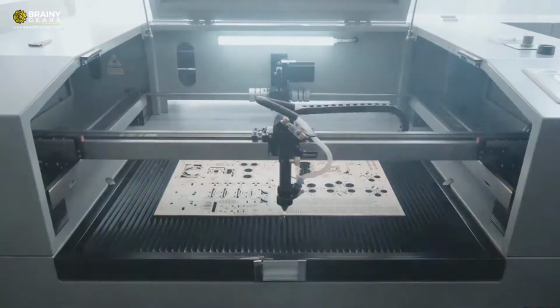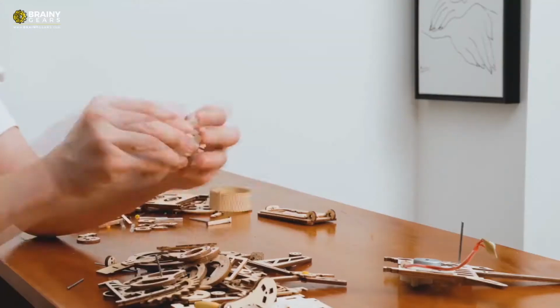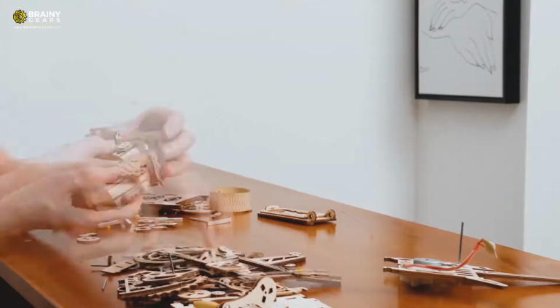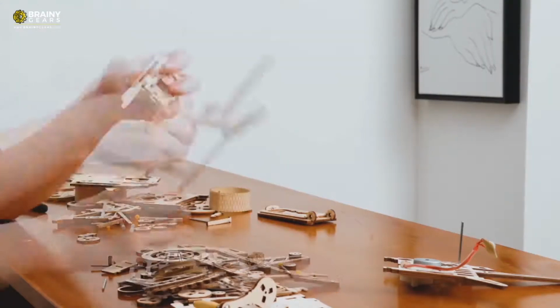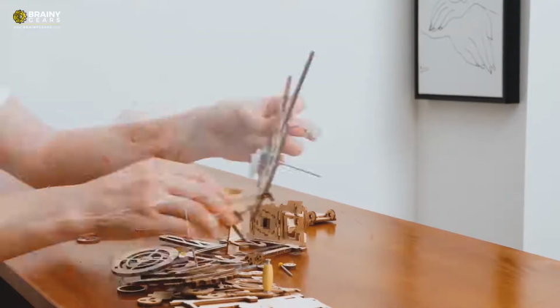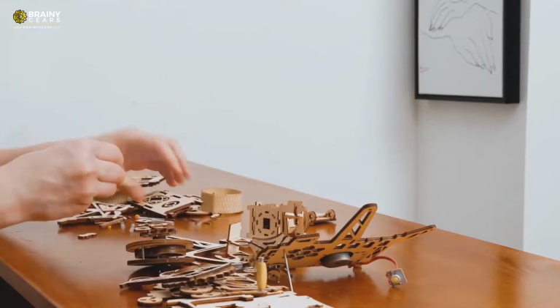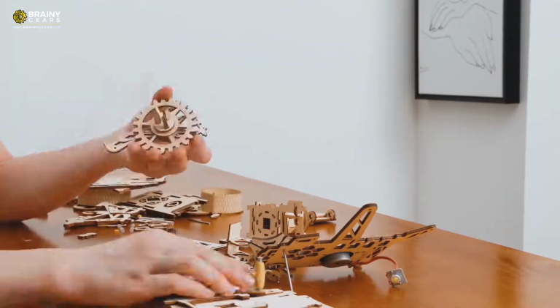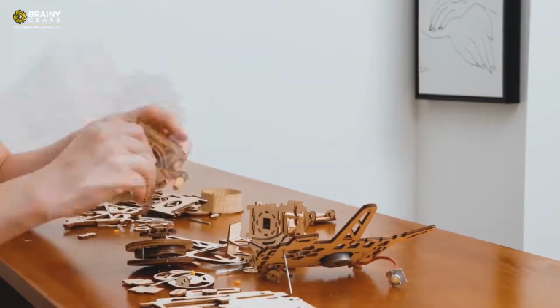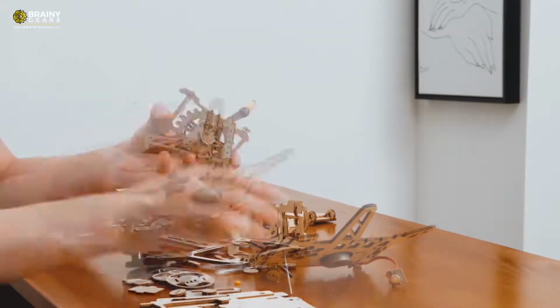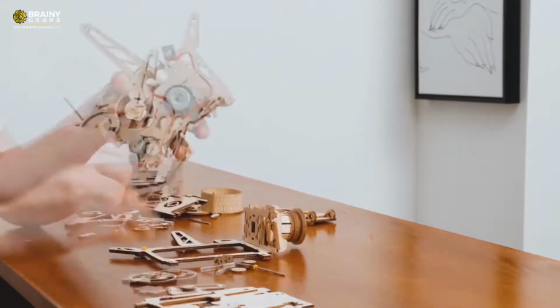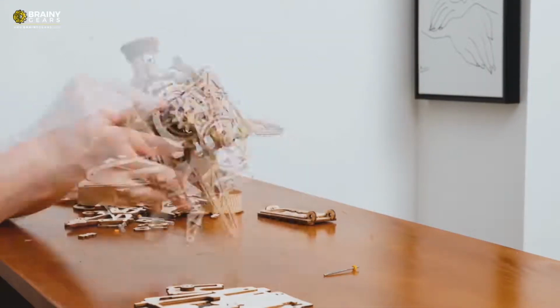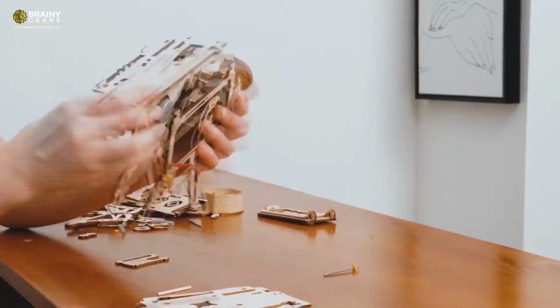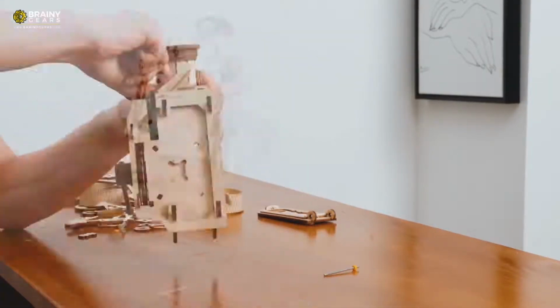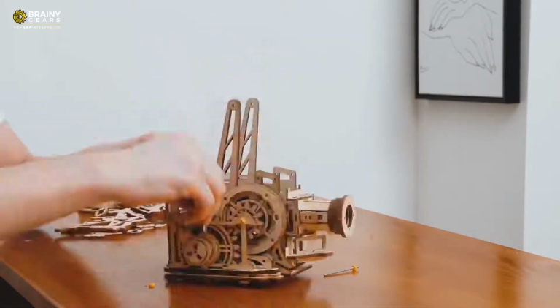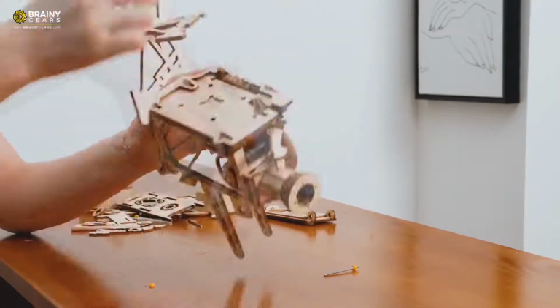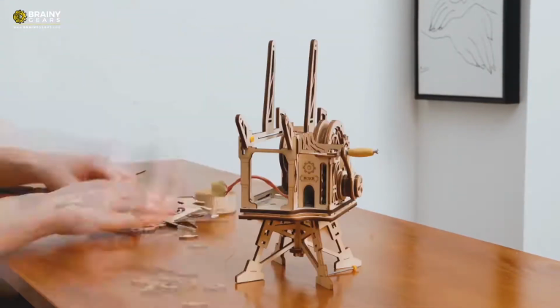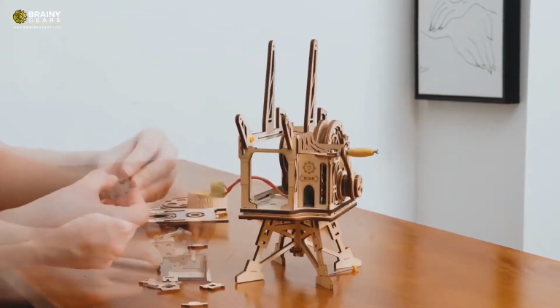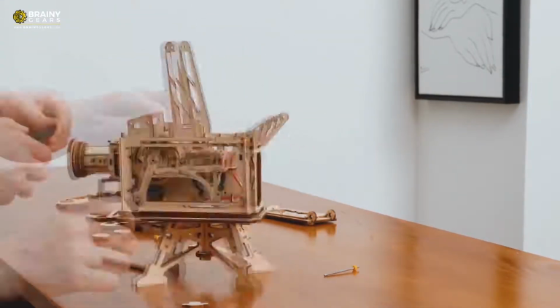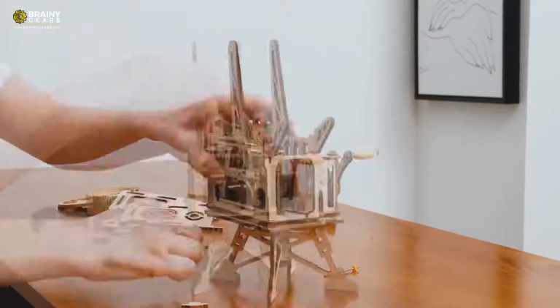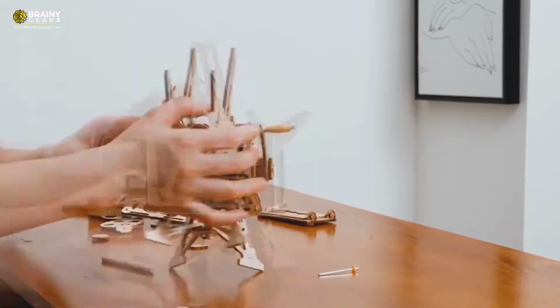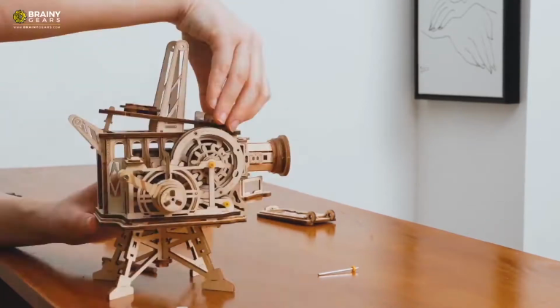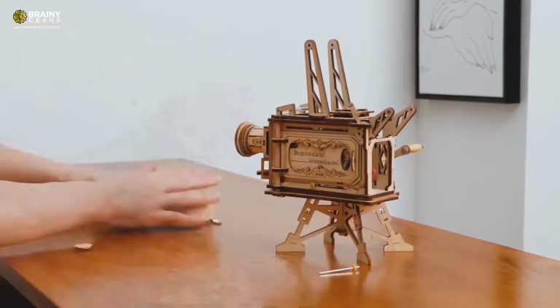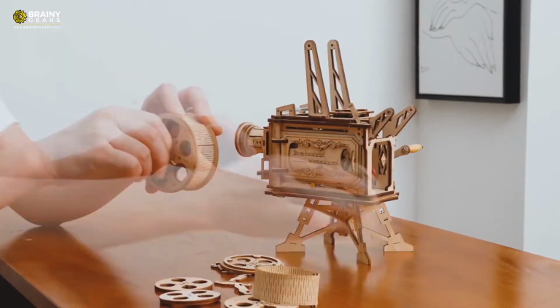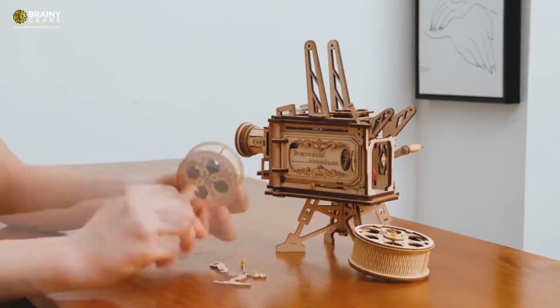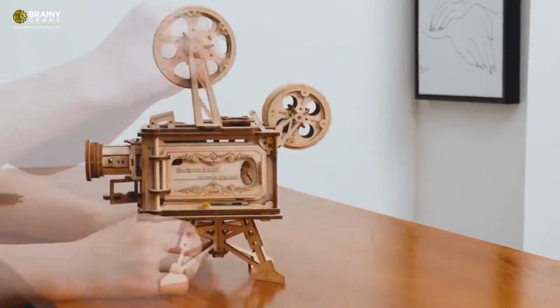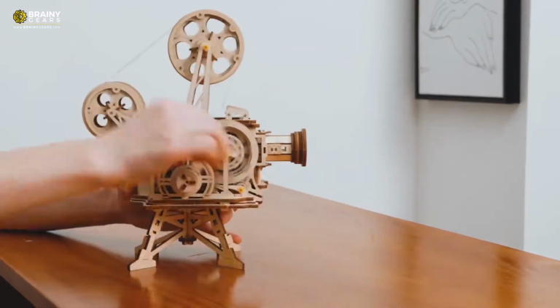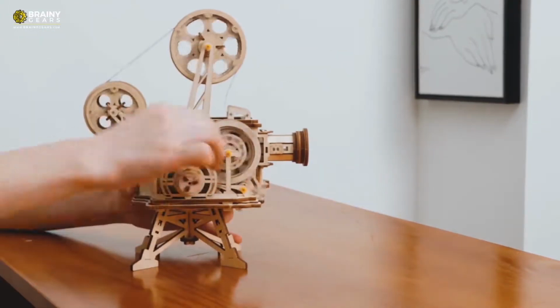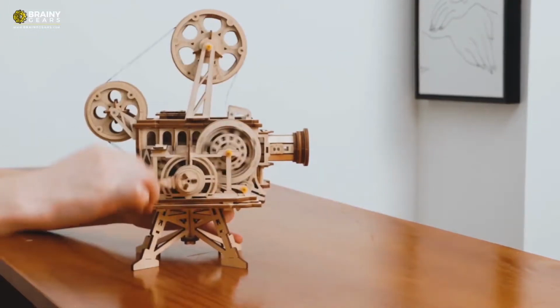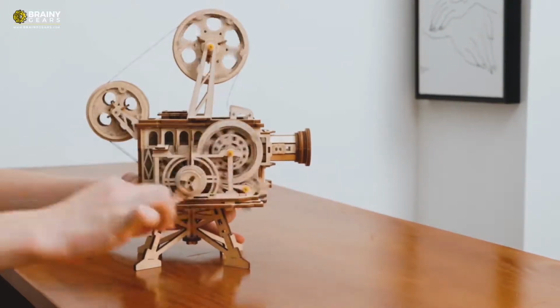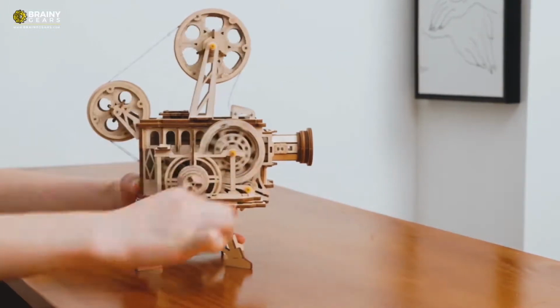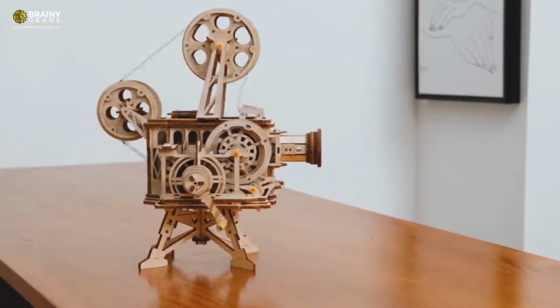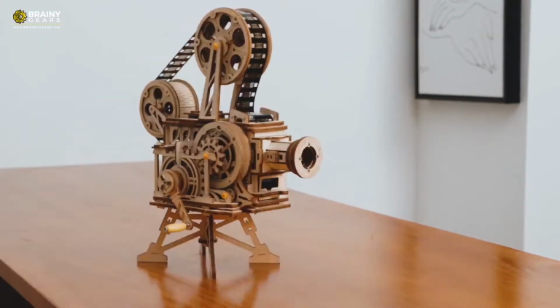No battery or any other power required. 100% hand power generation, making sure you can run this rocker projector anytime, anywhere.